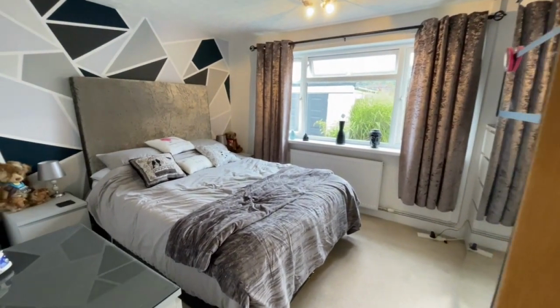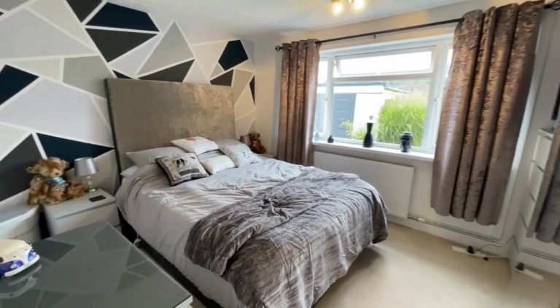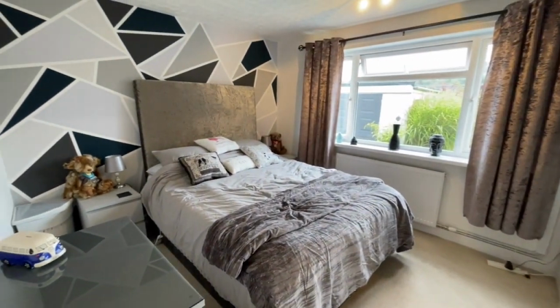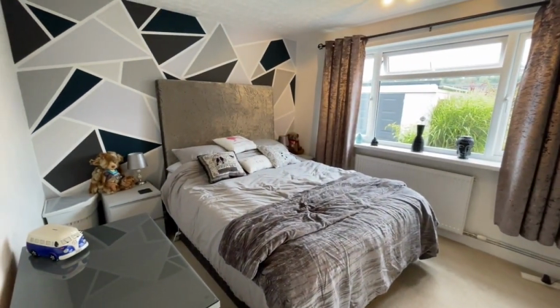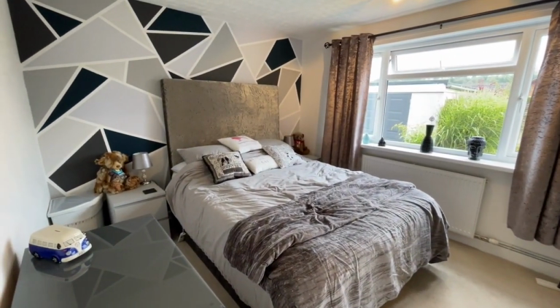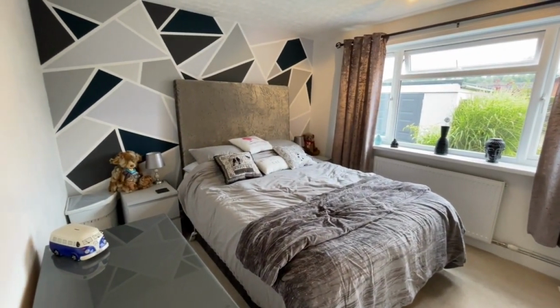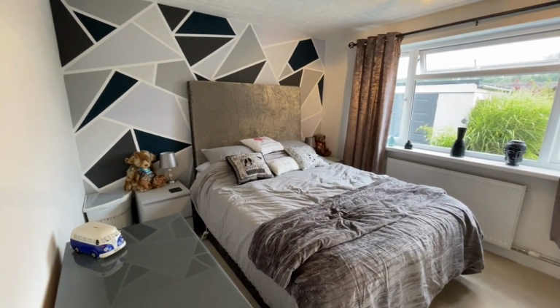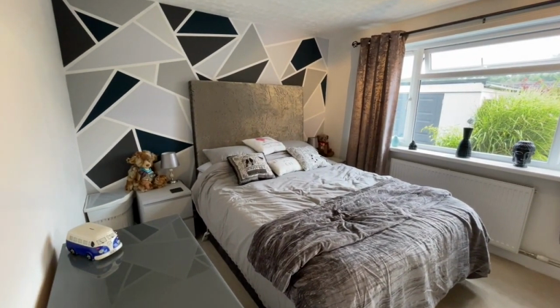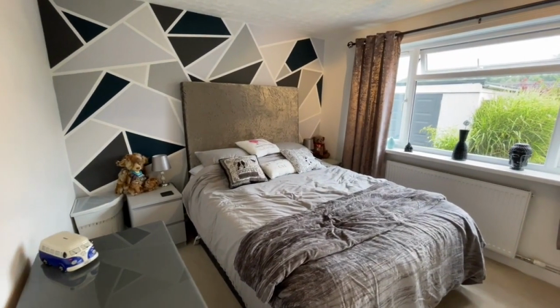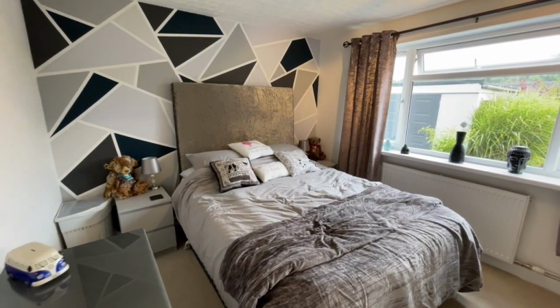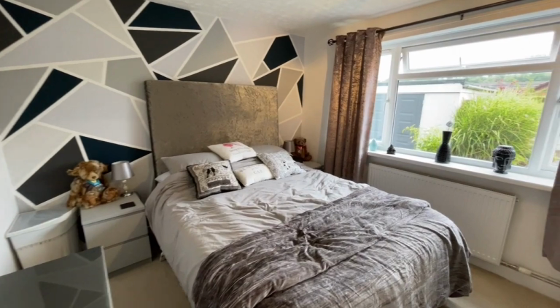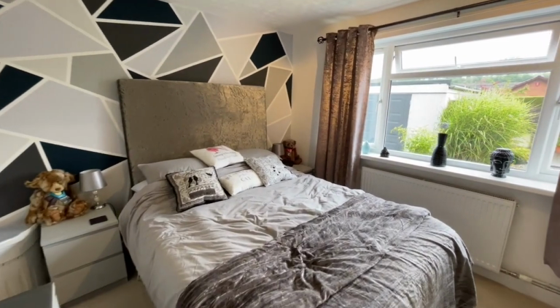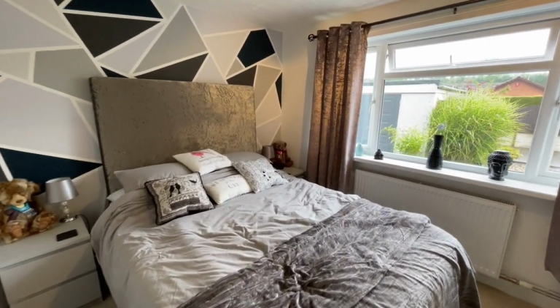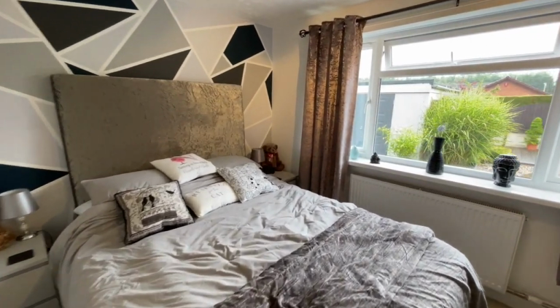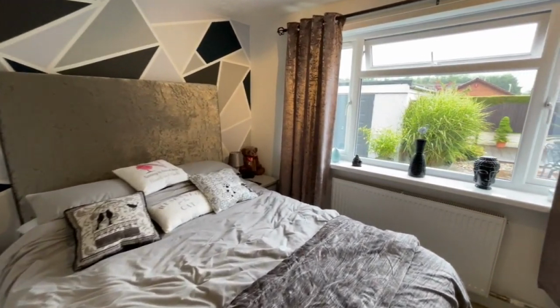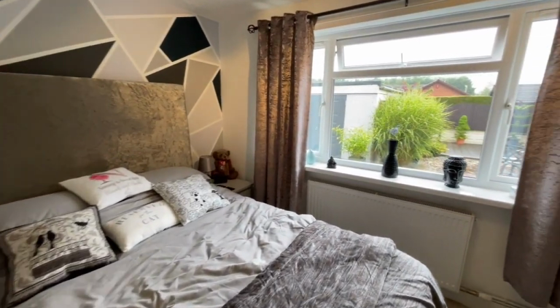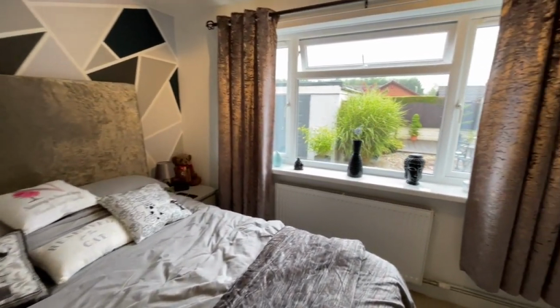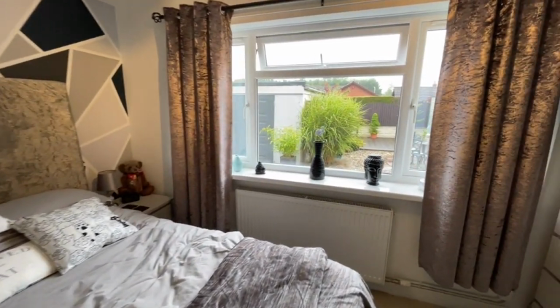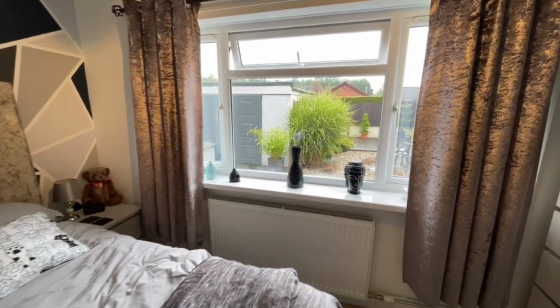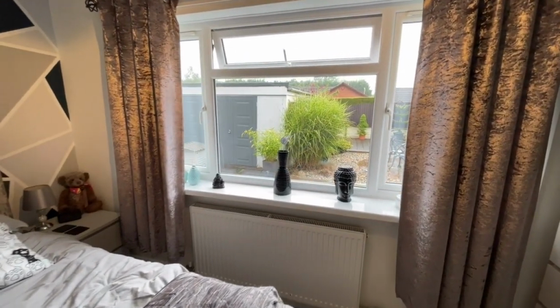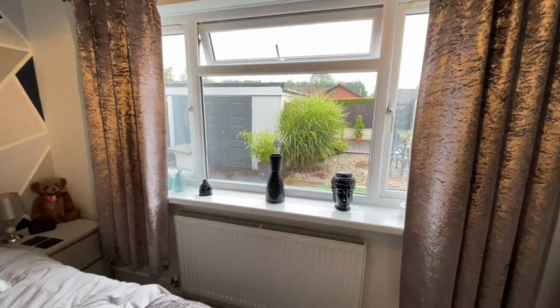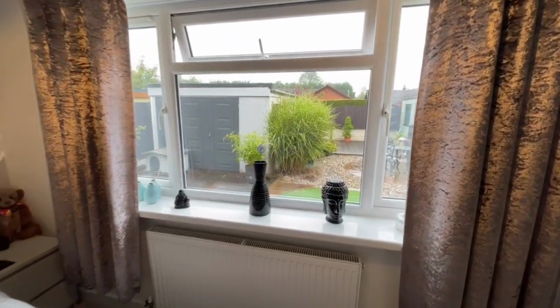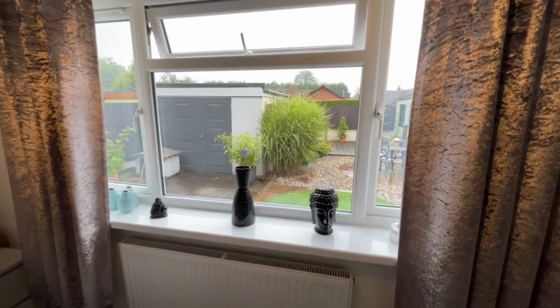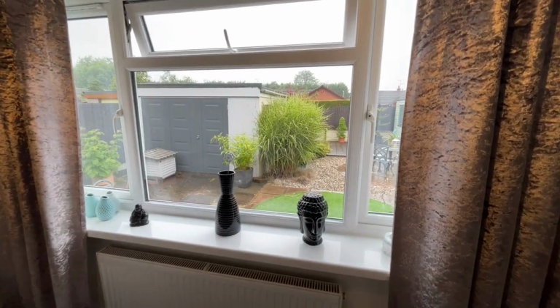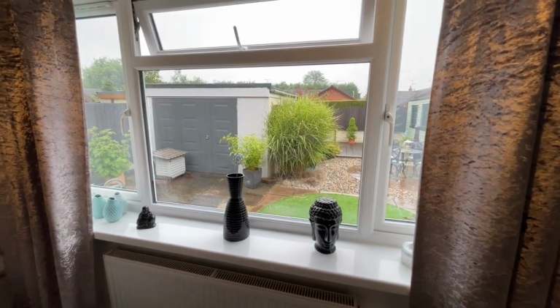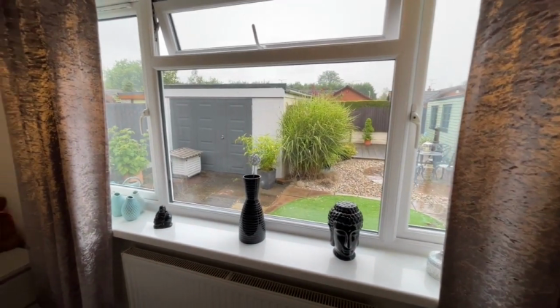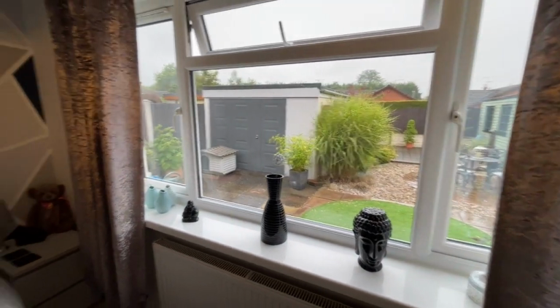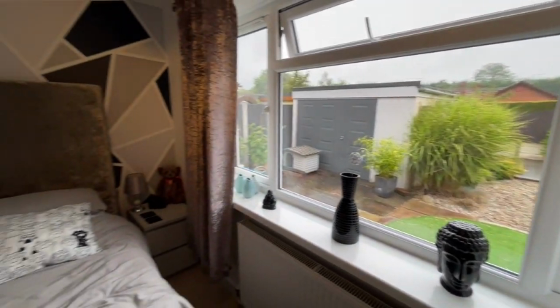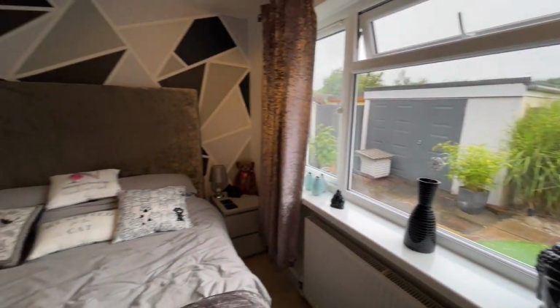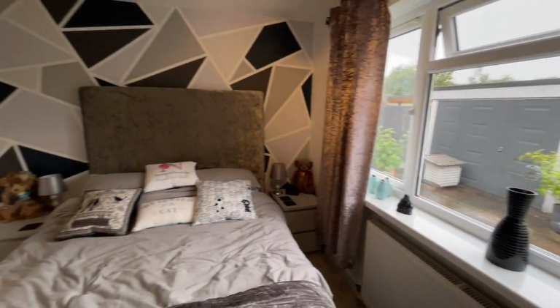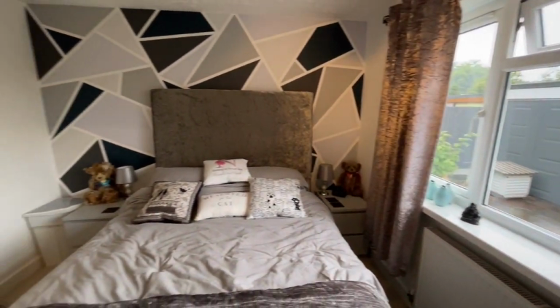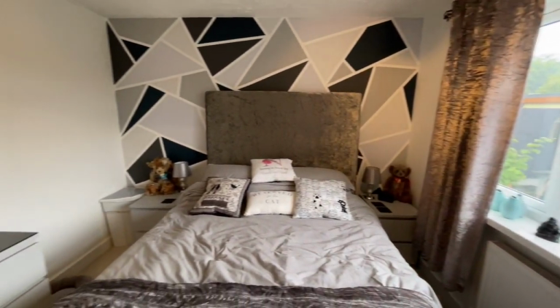Bedroom one here — a good-sized double bedroom, light and bright, overlooking the garden and the garage. I'll obviously take you out there shortly.